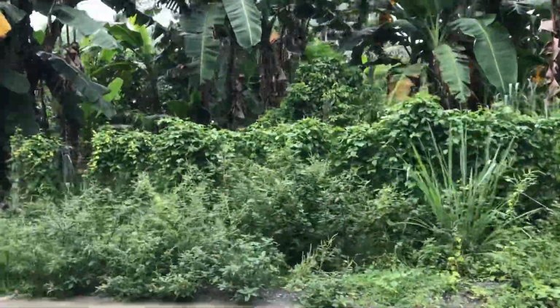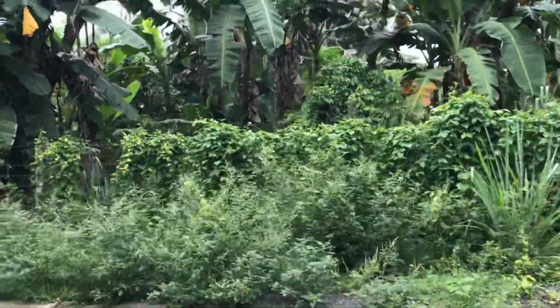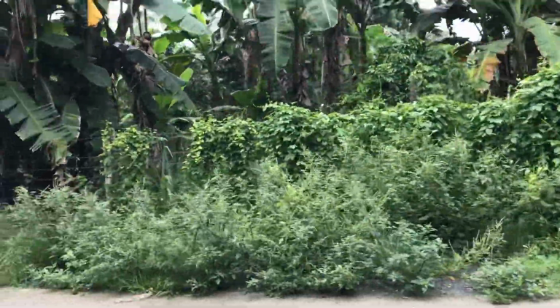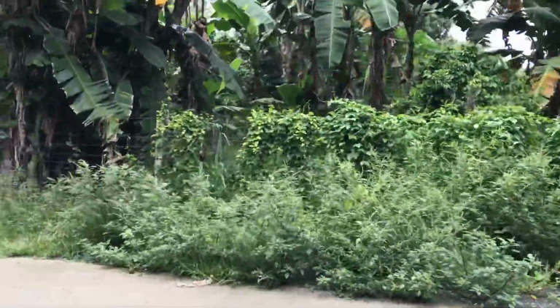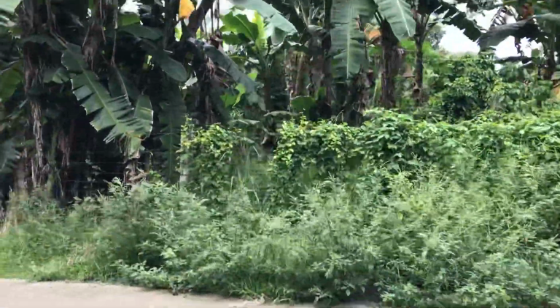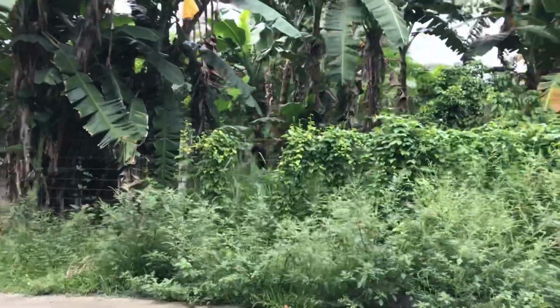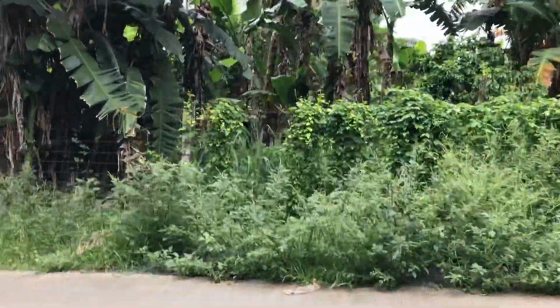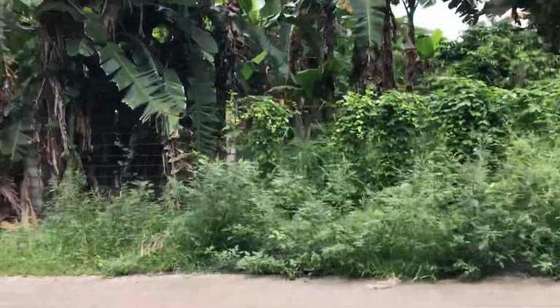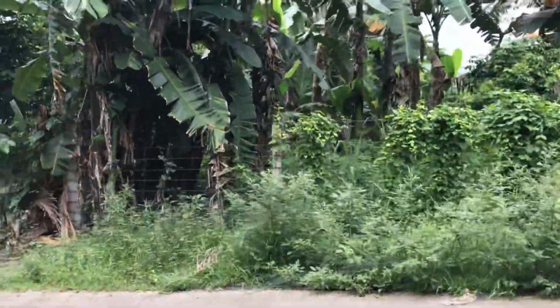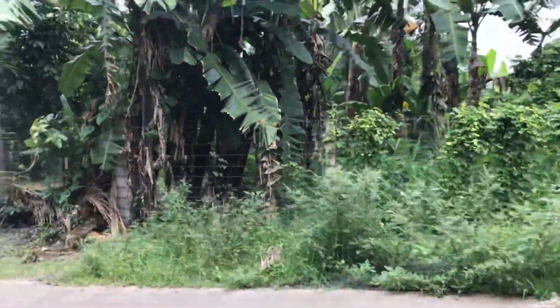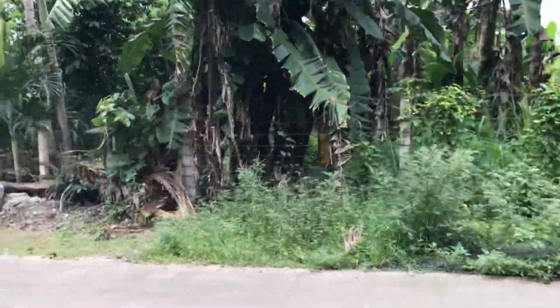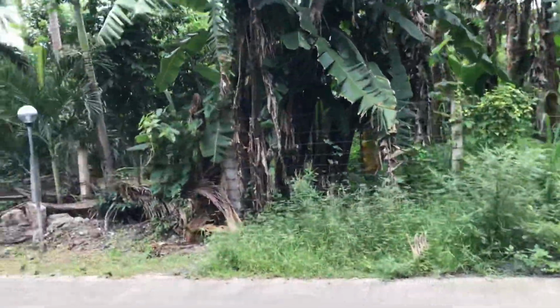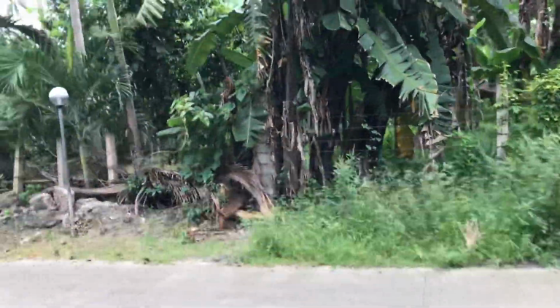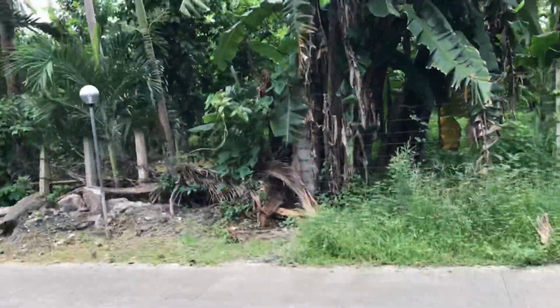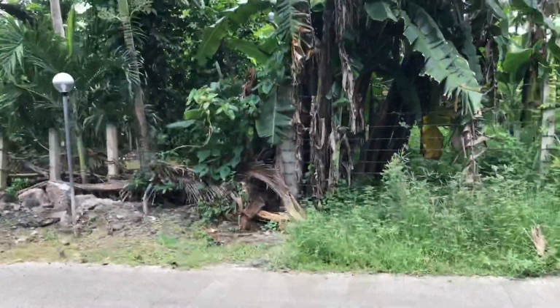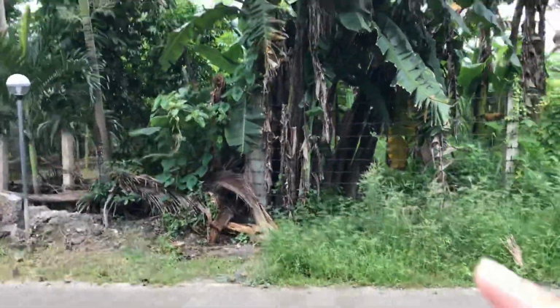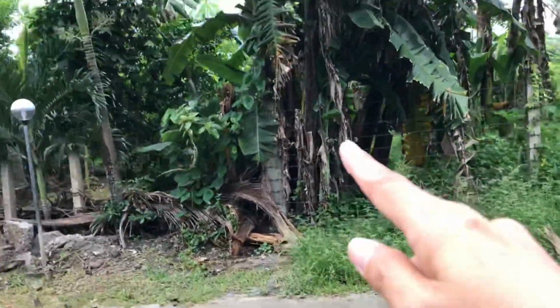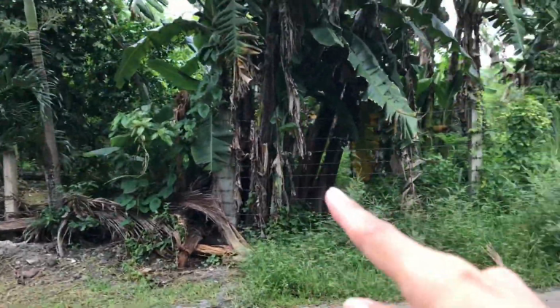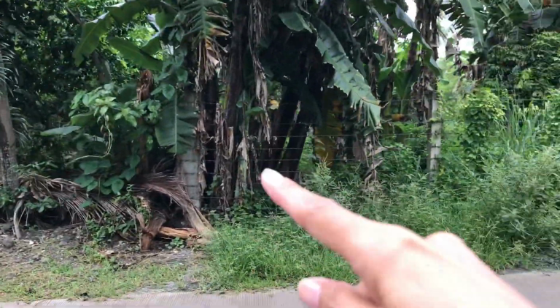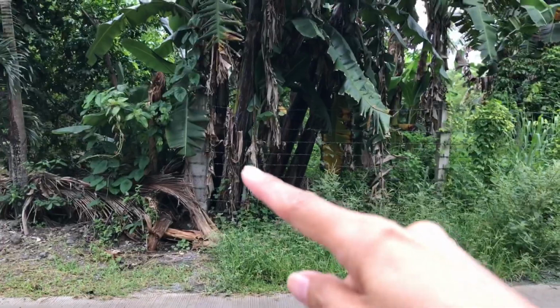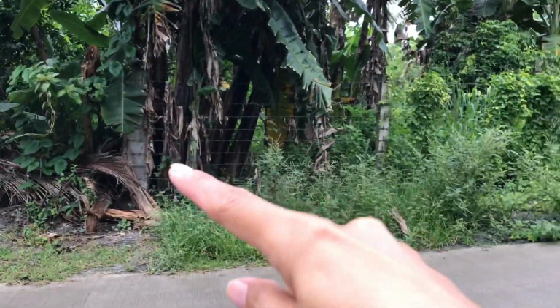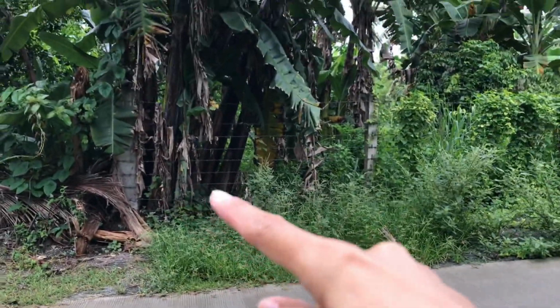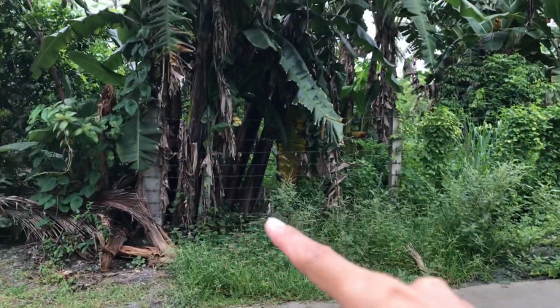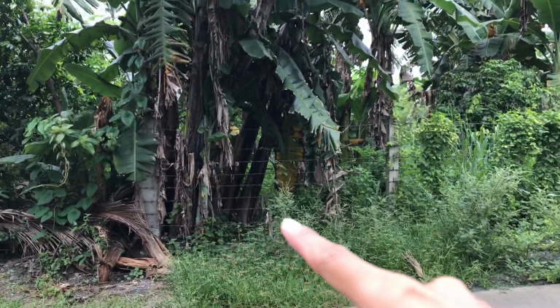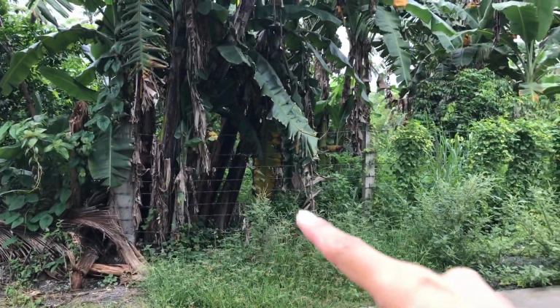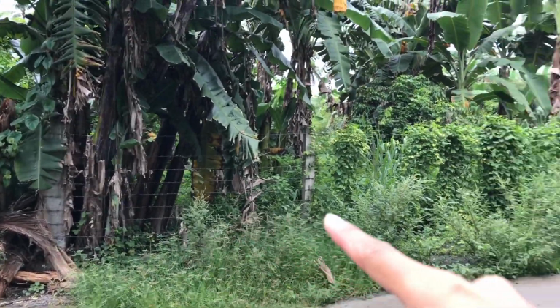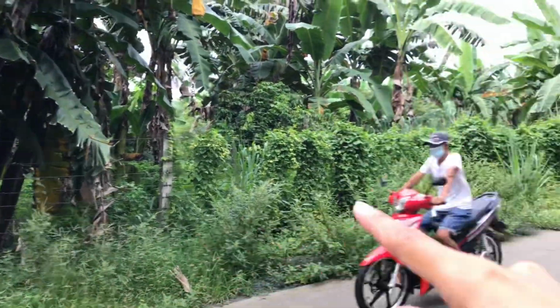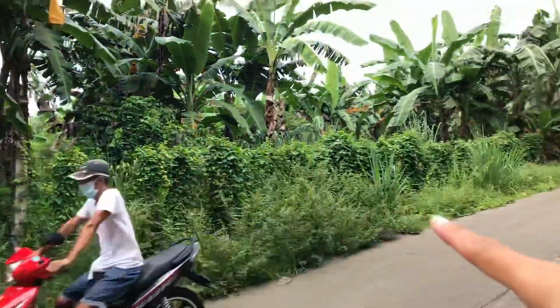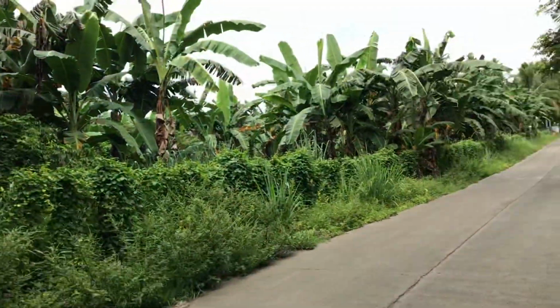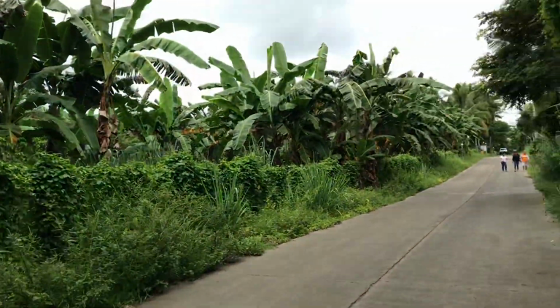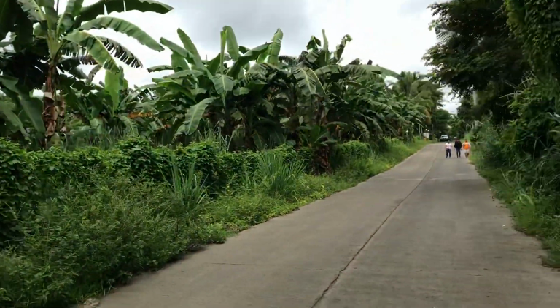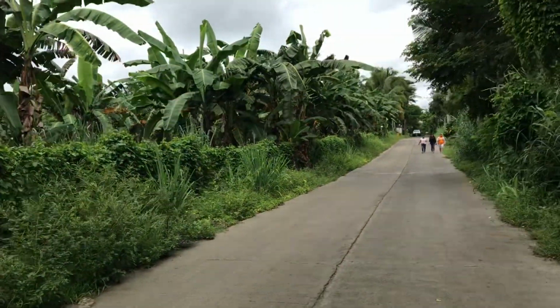The property ends here where you can see that post with the barbed wire. And that's it, guys.